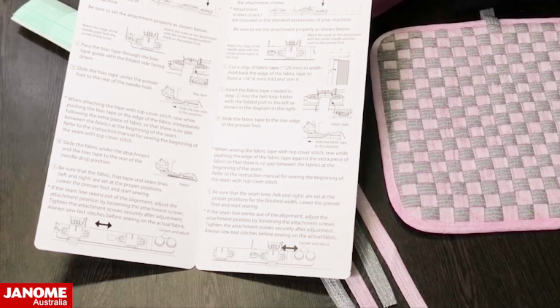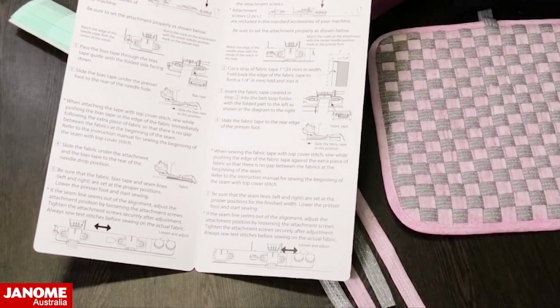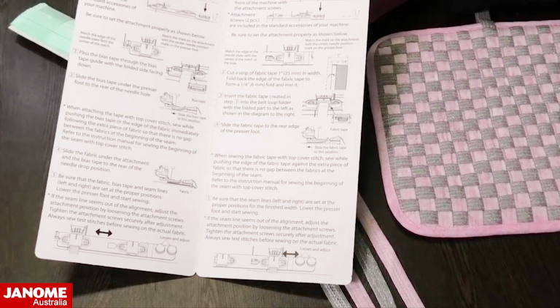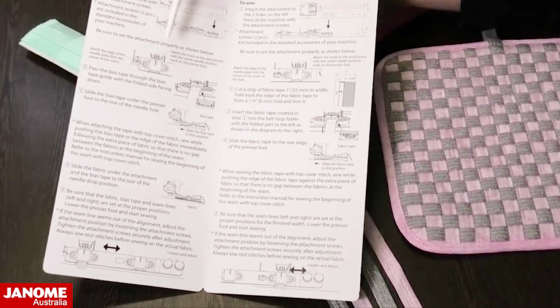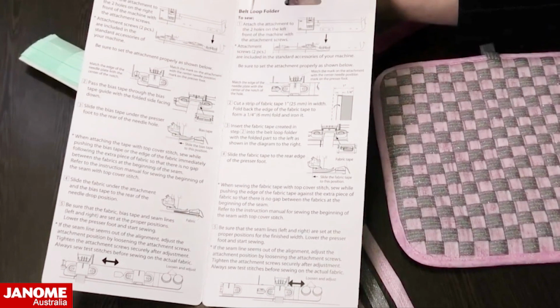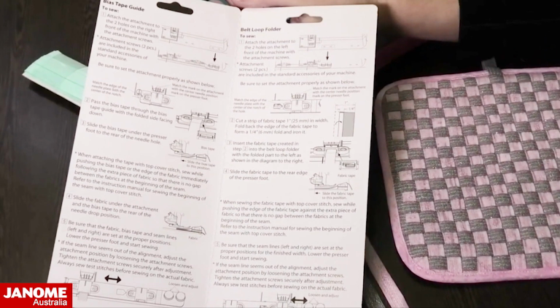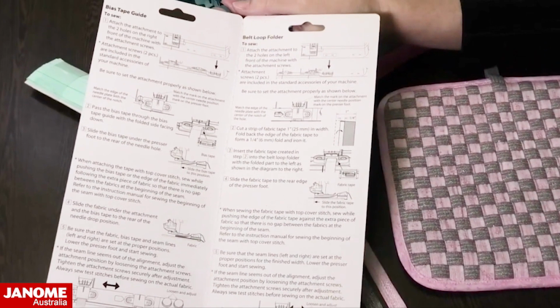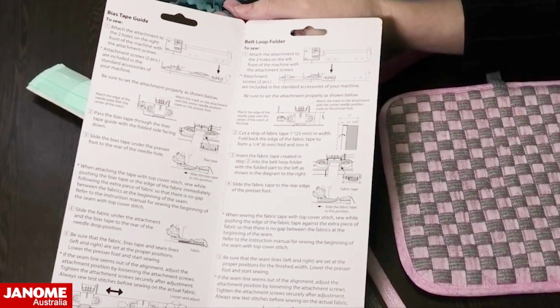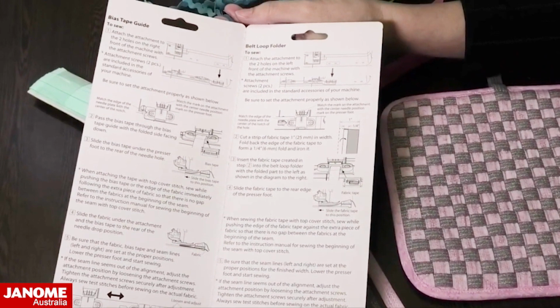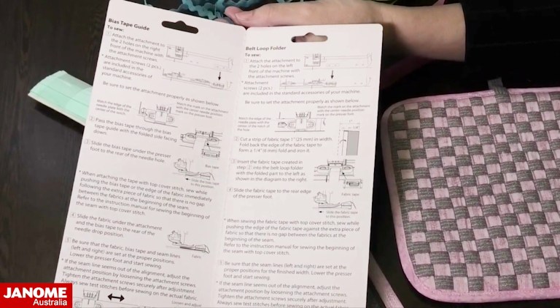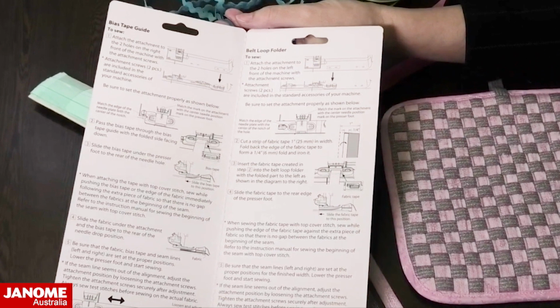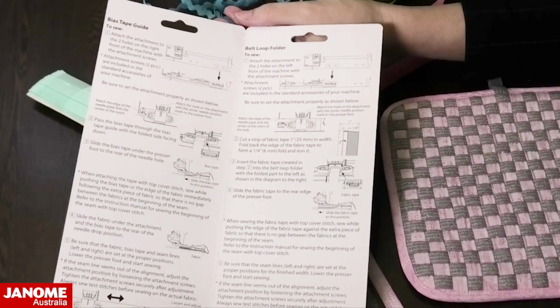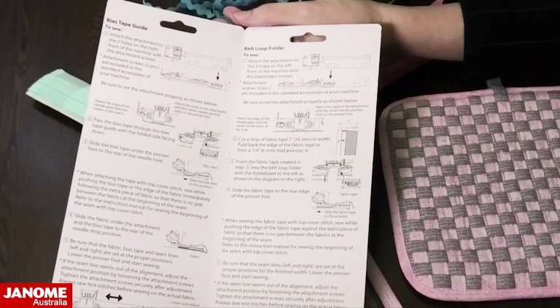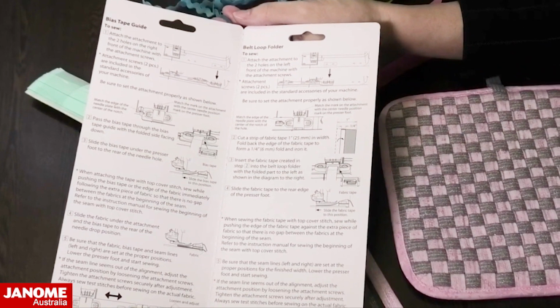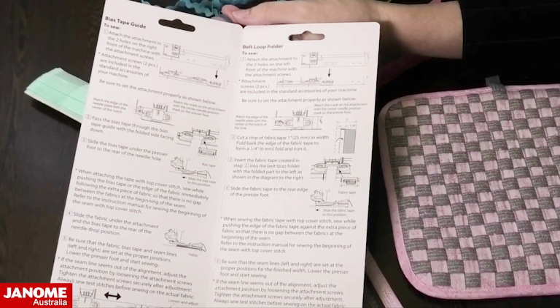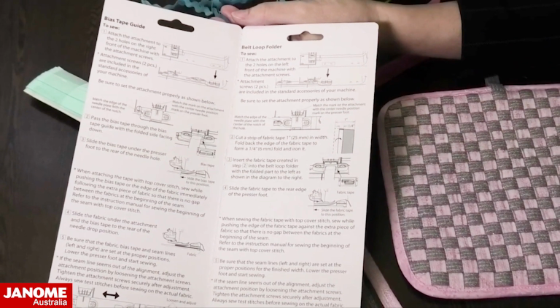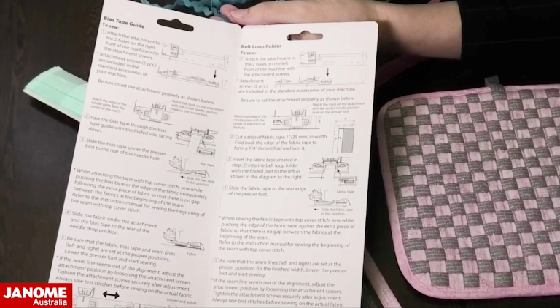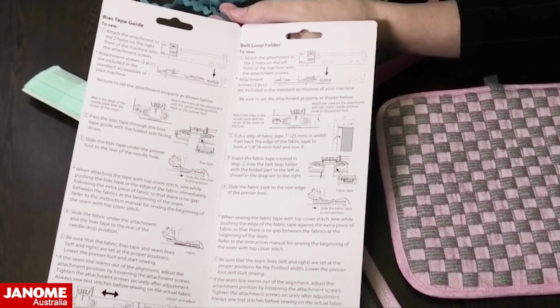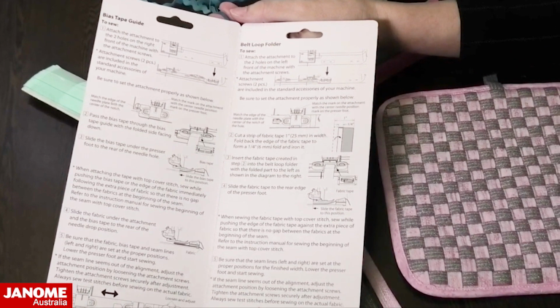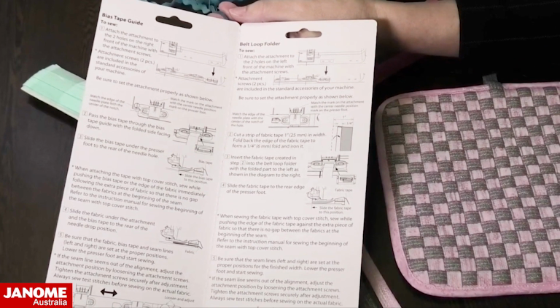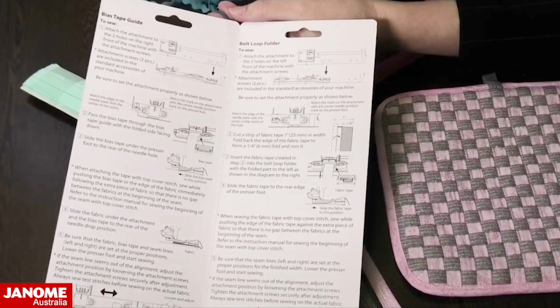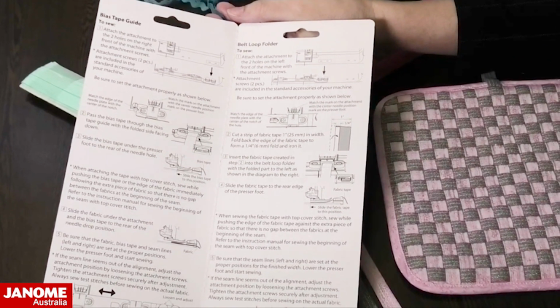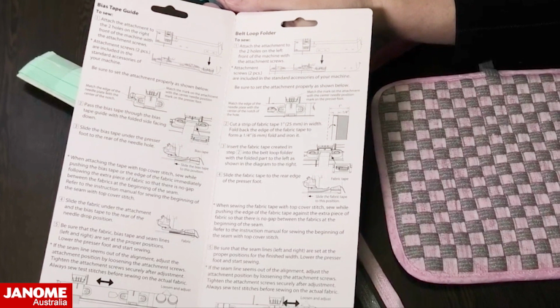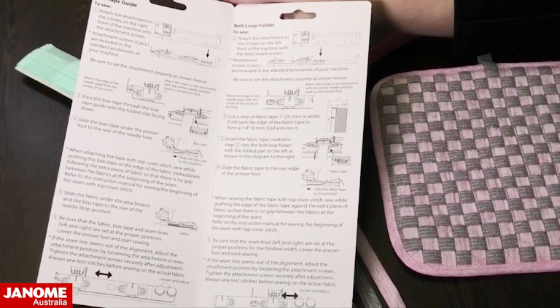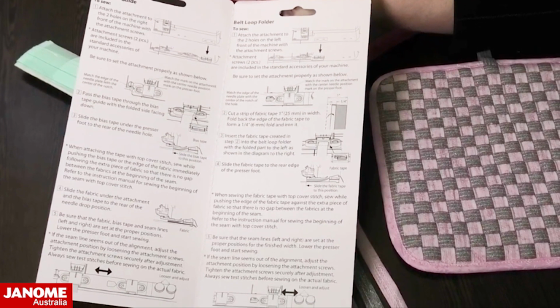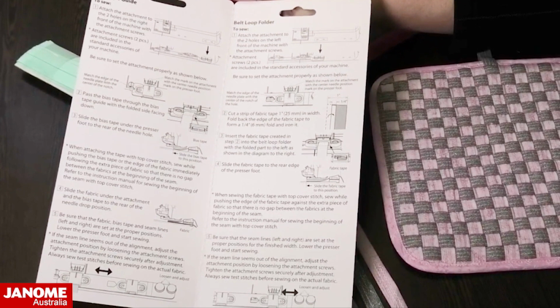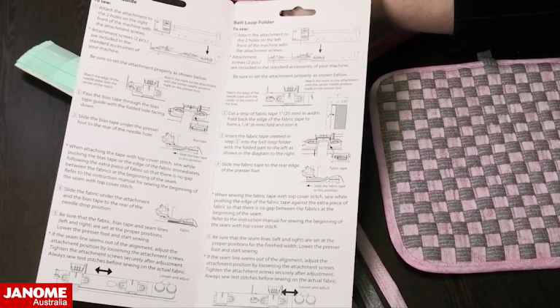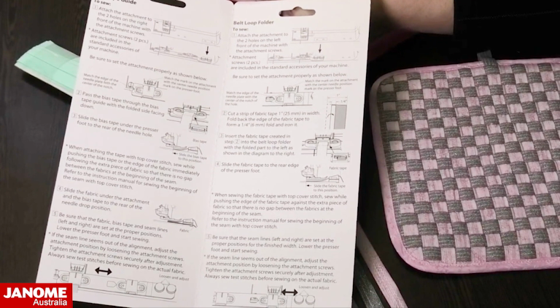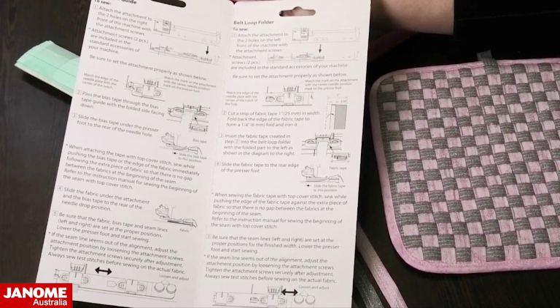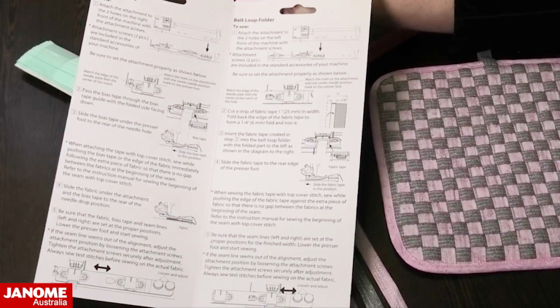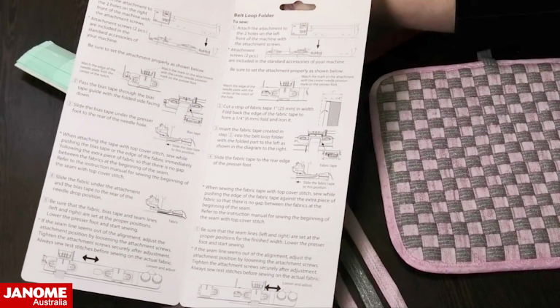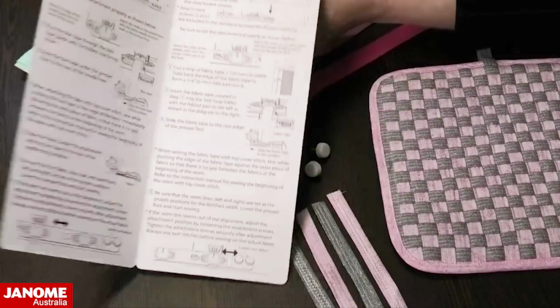There are step-by-step instructions about how to attach this and how to use it, and how to prep your fabric, because there is a little bit of prepping involved. But it makes such a beautiful, nice, neat finish.